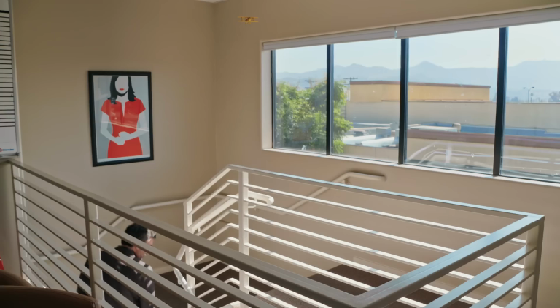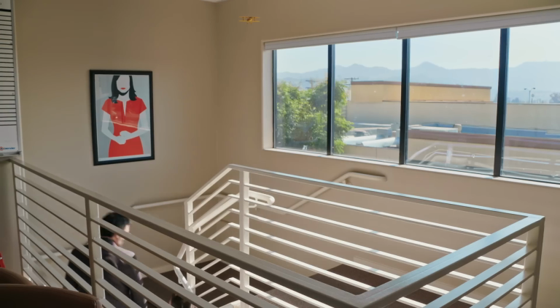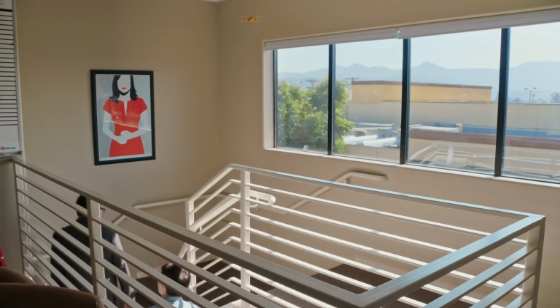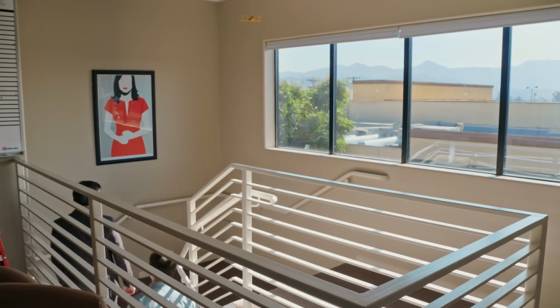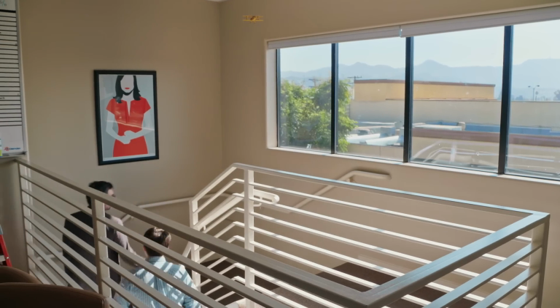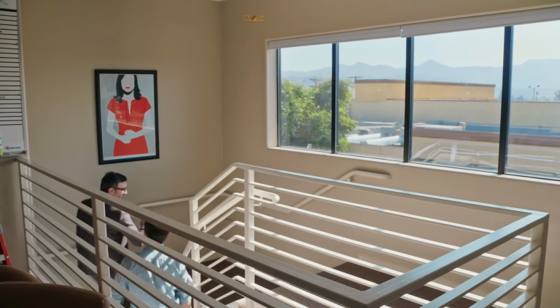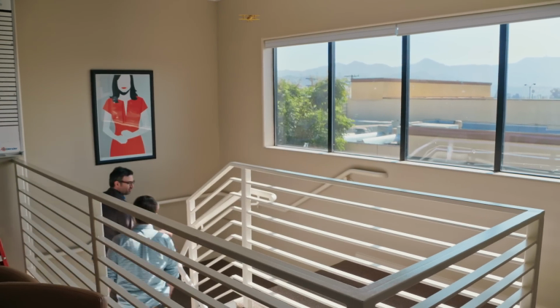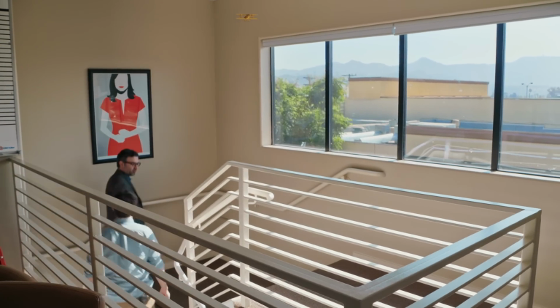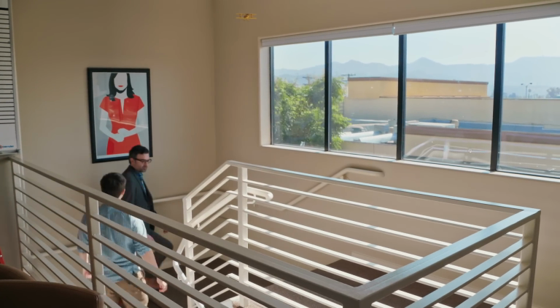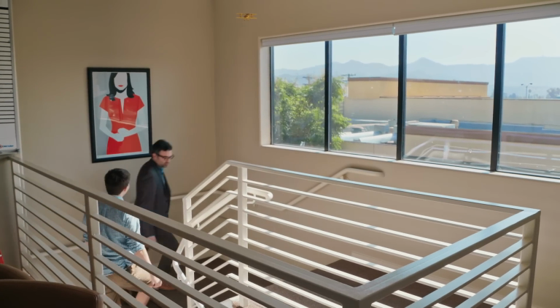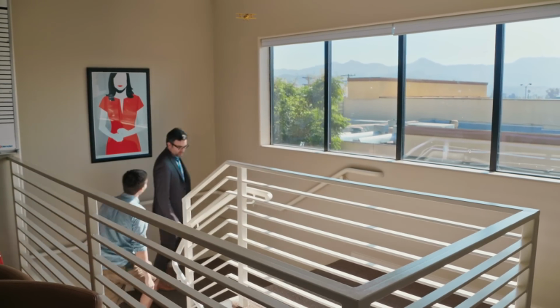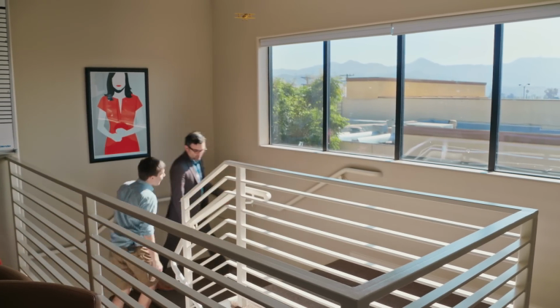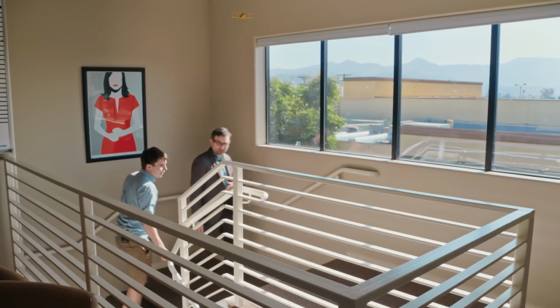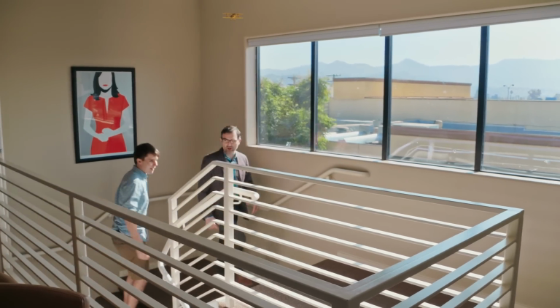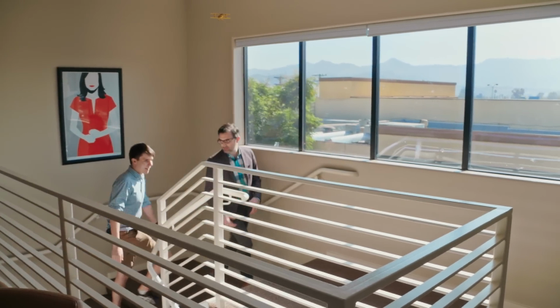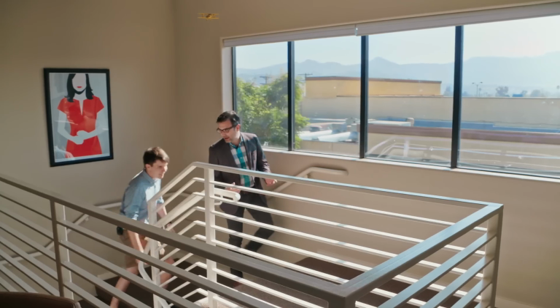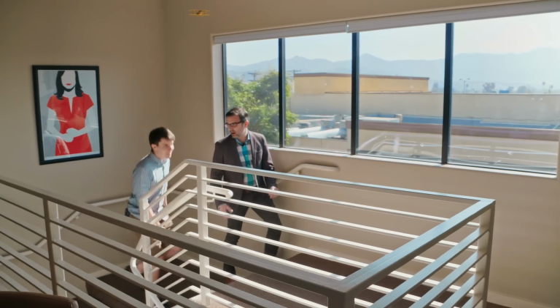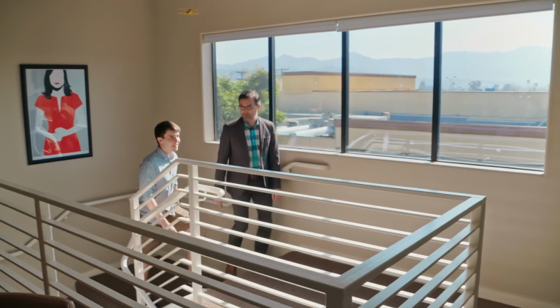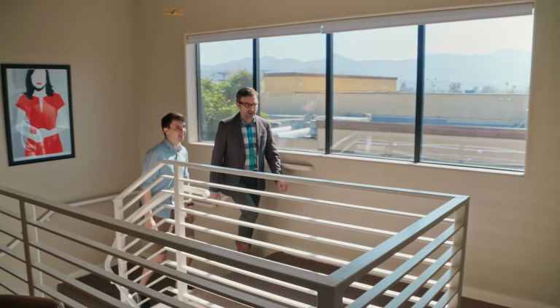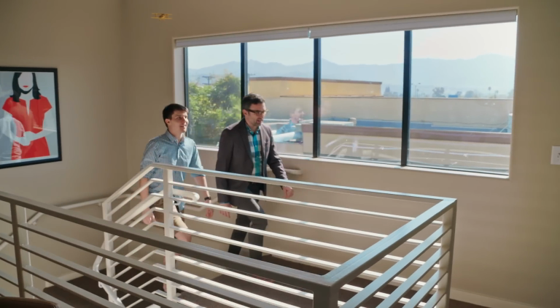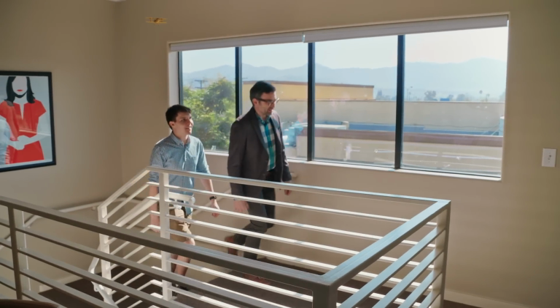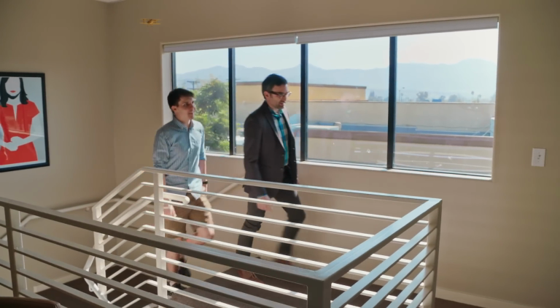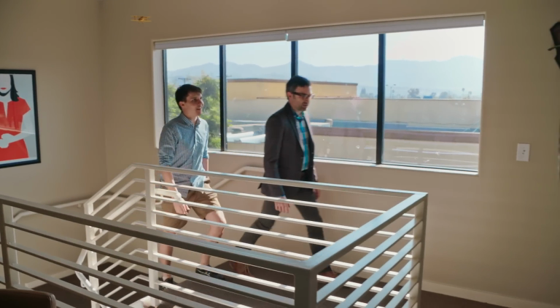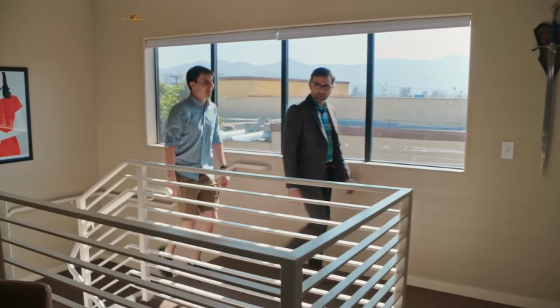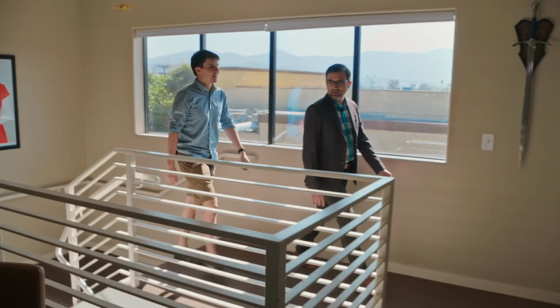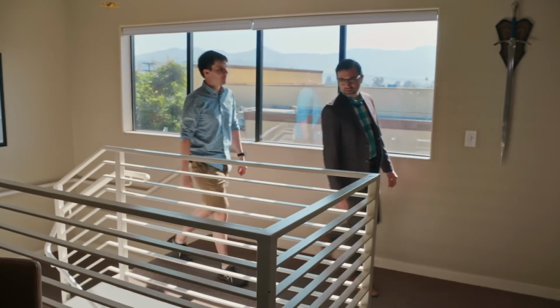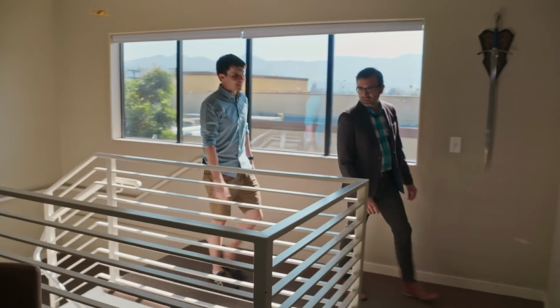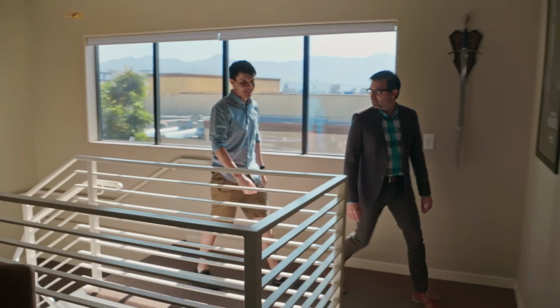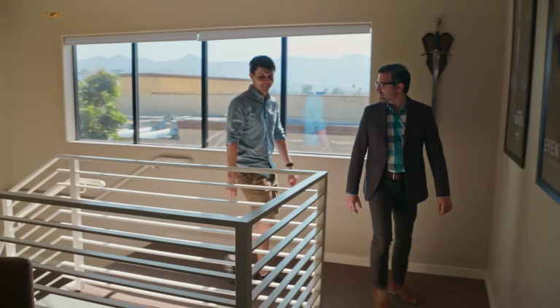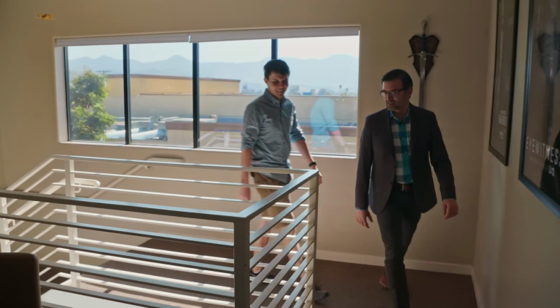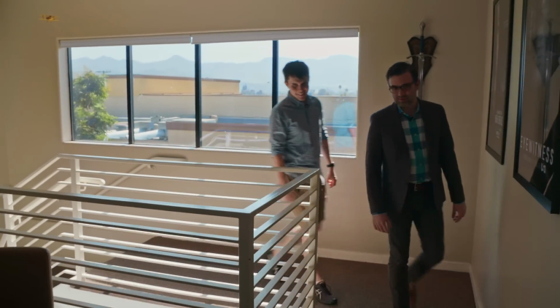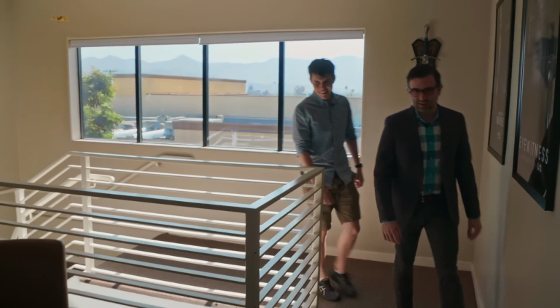This building is two stories. We used to just work in a part of it, but now we occupy the entire space — downstairs and upstairs.